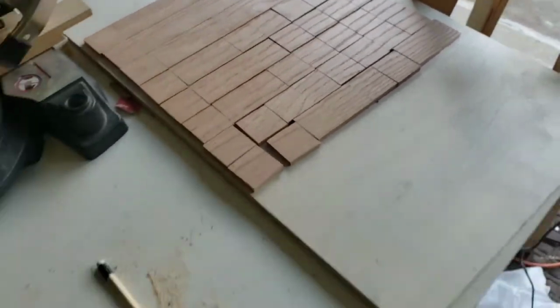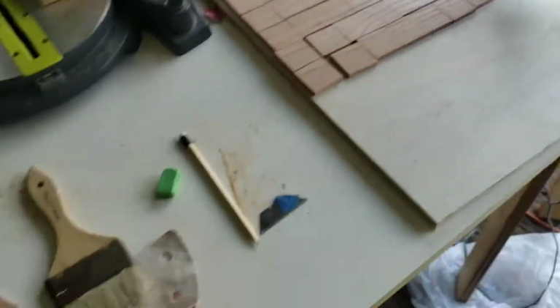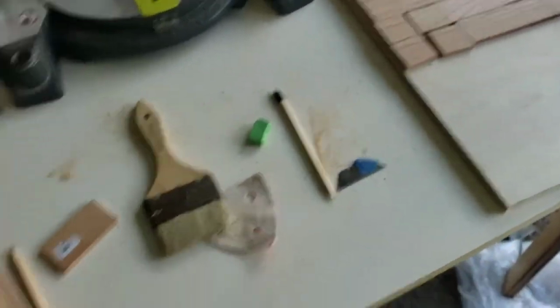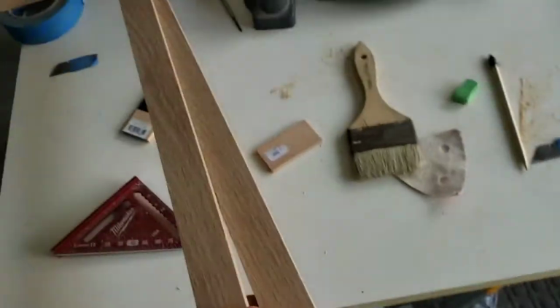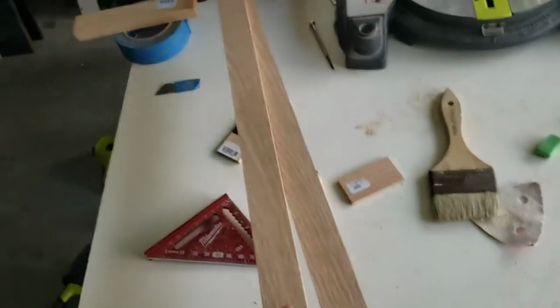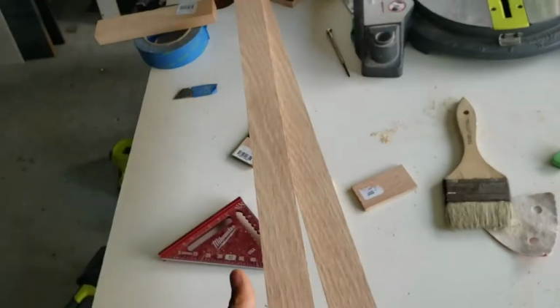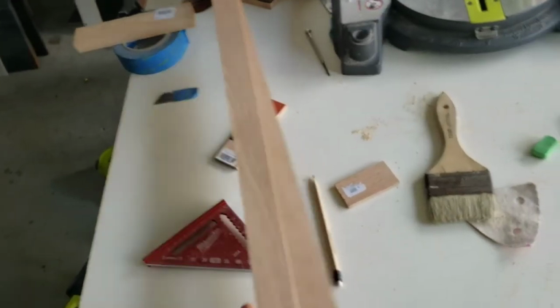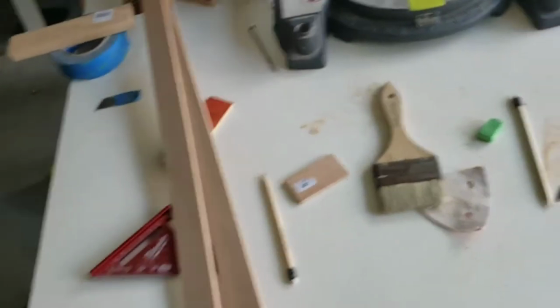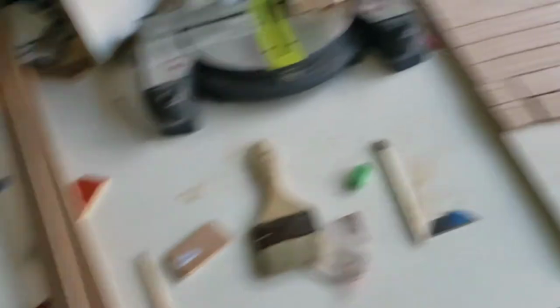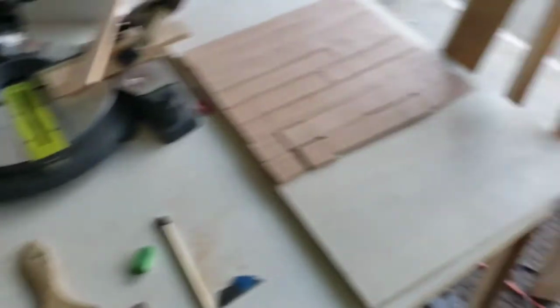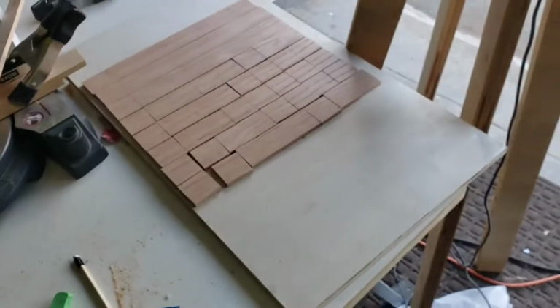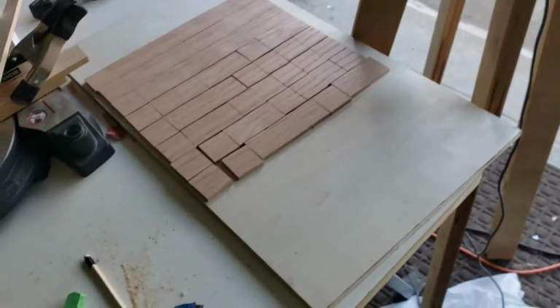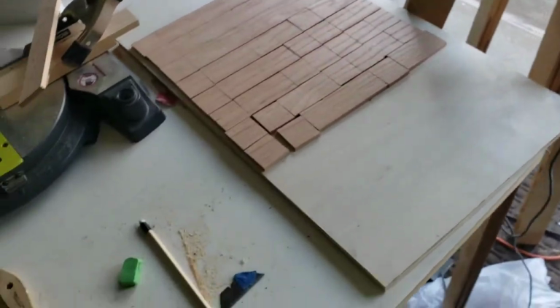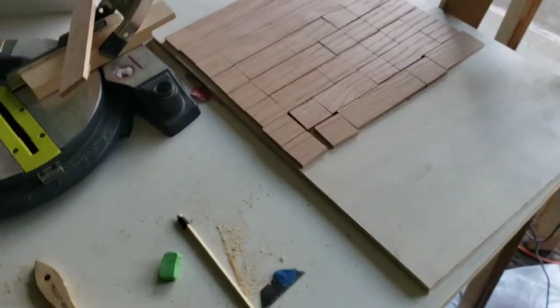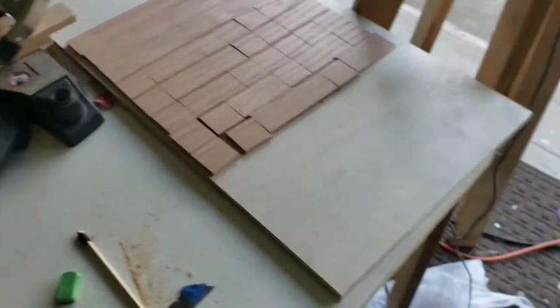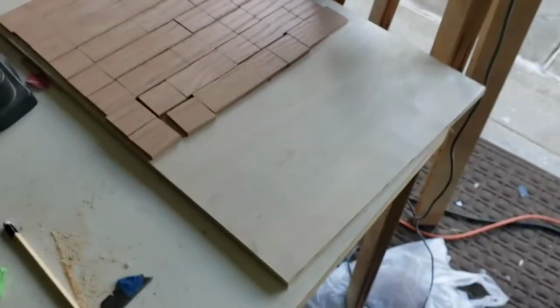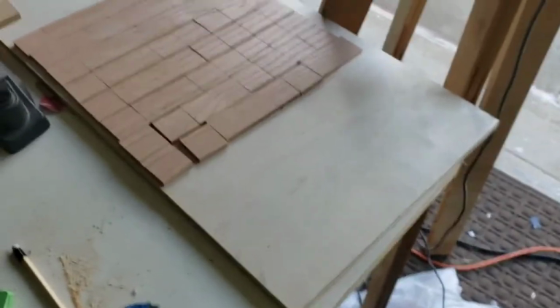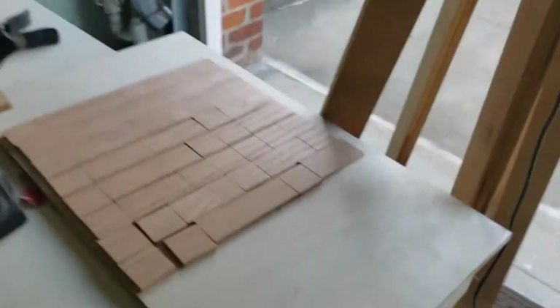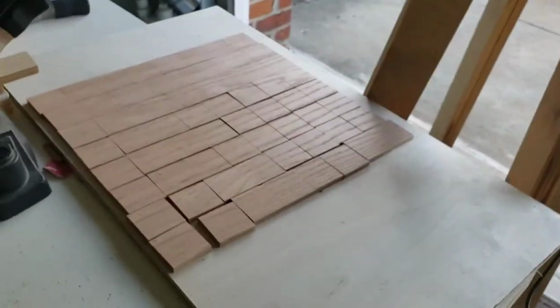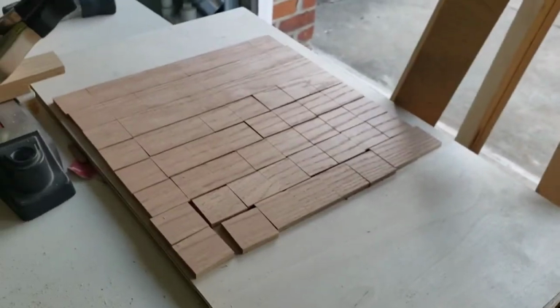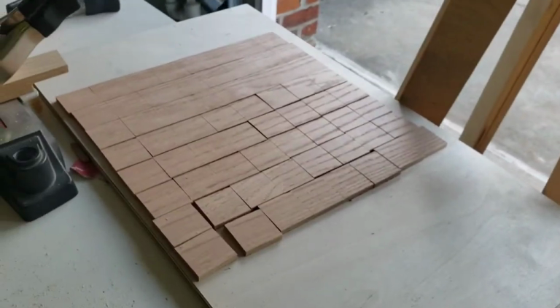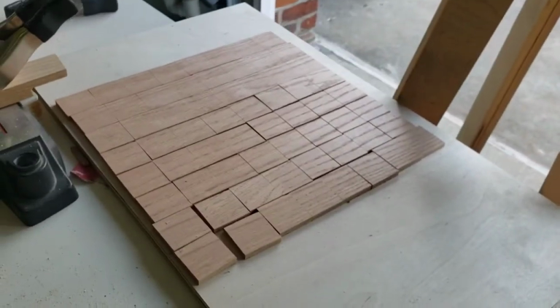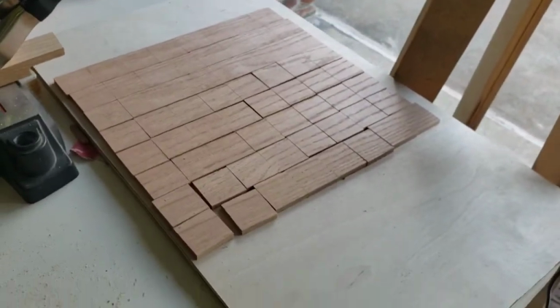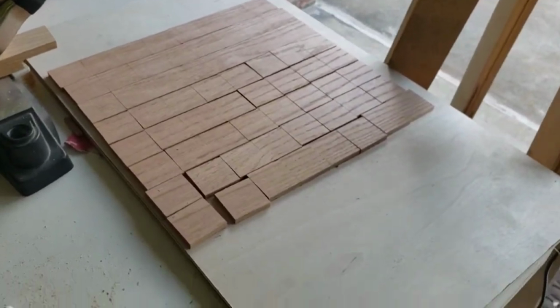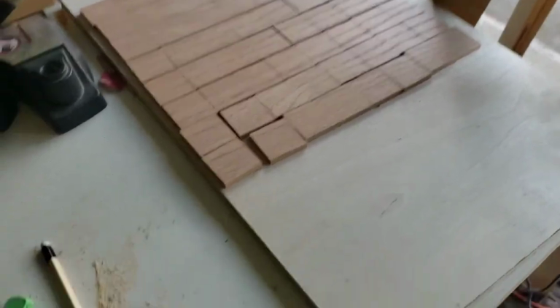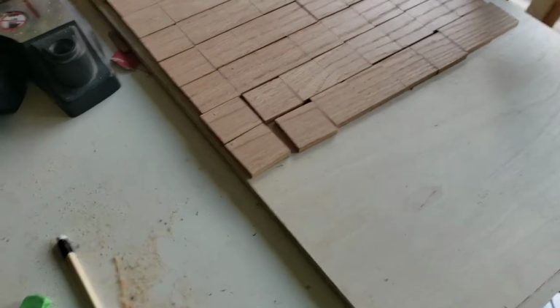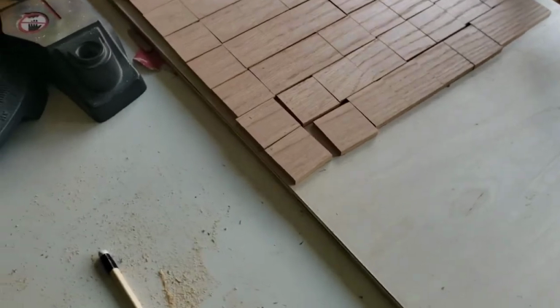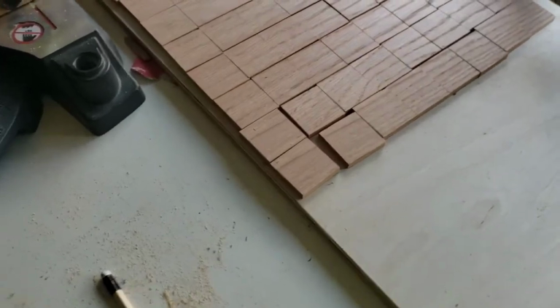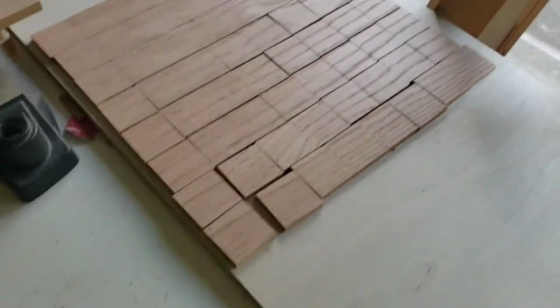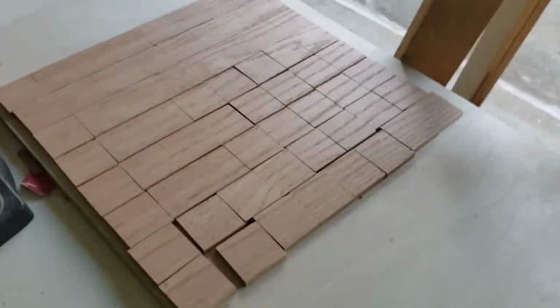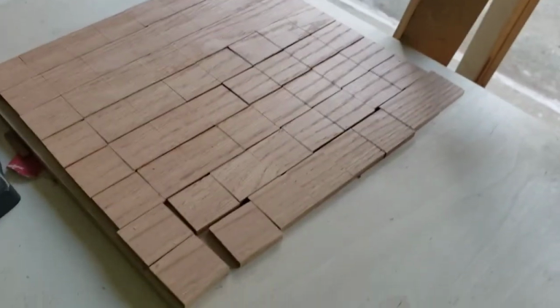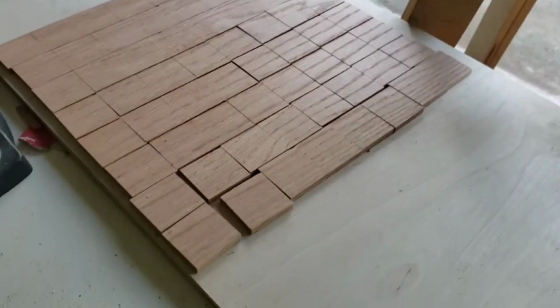I had to go pick up two new boards, so there goes ten dollars down the drain. At least it doesn't take that long to cut them now, but it's still a pain and a waste of money.